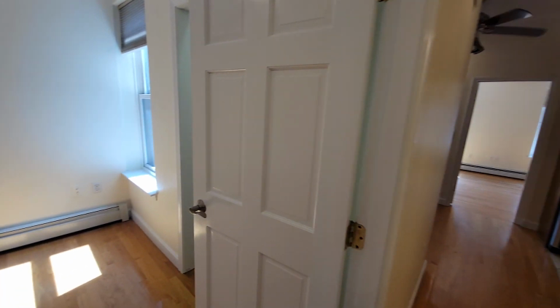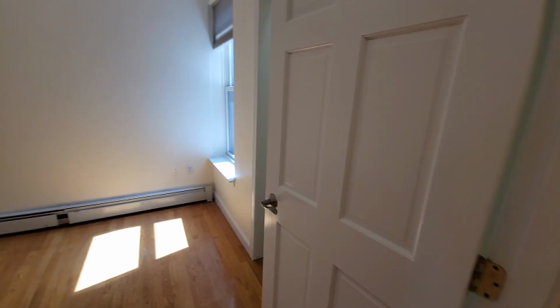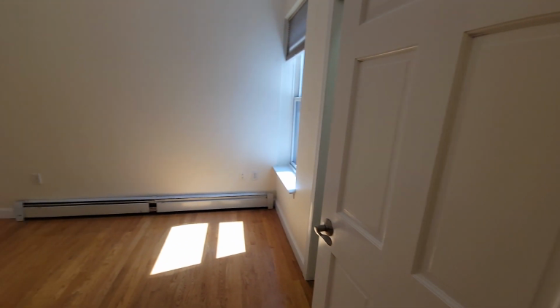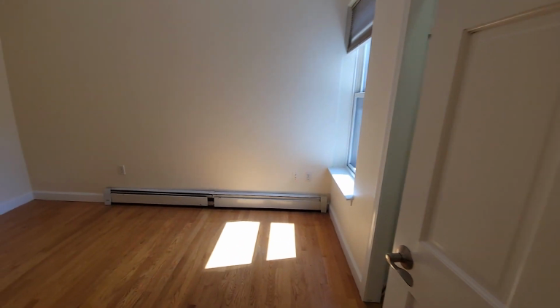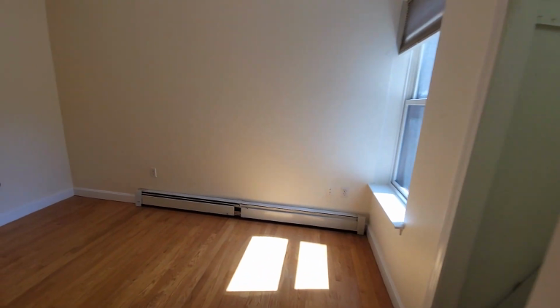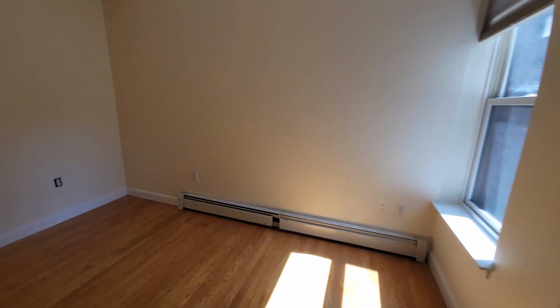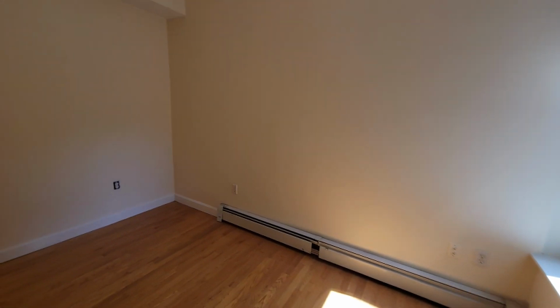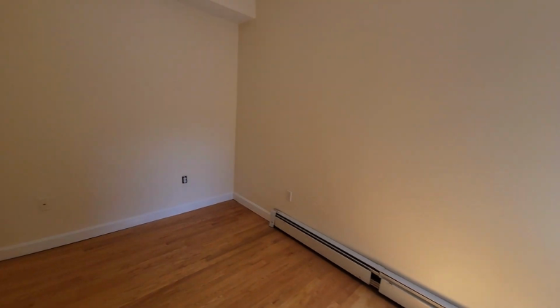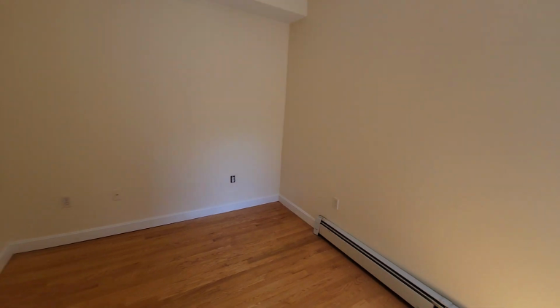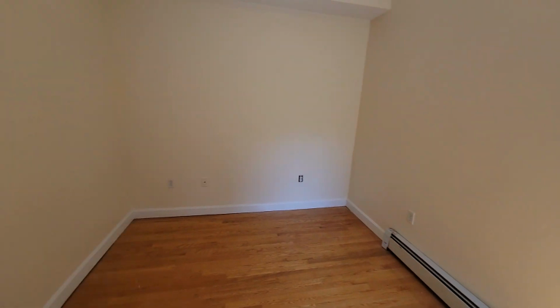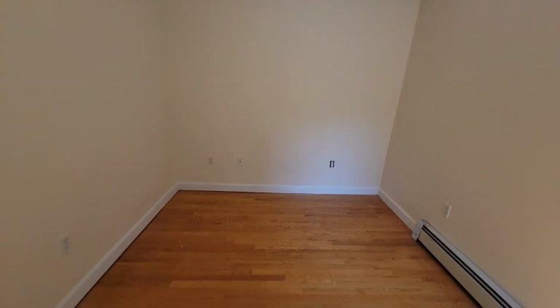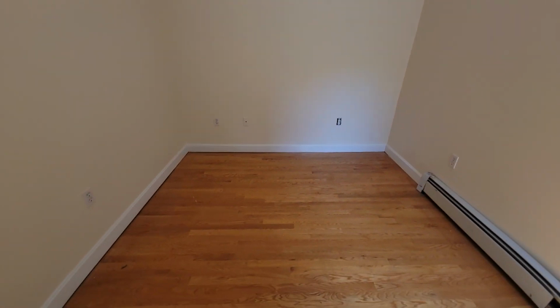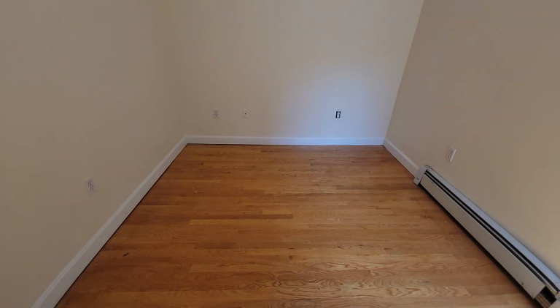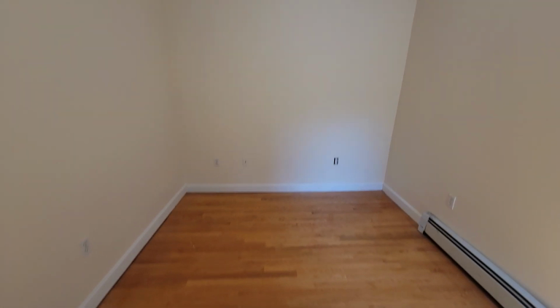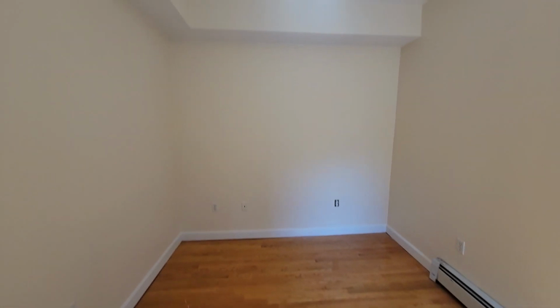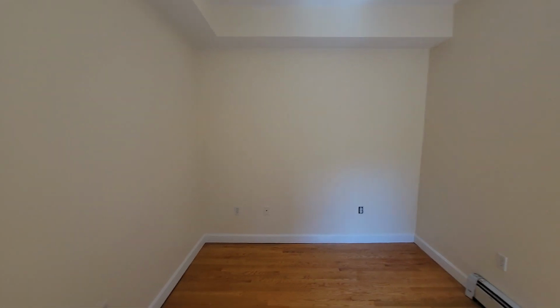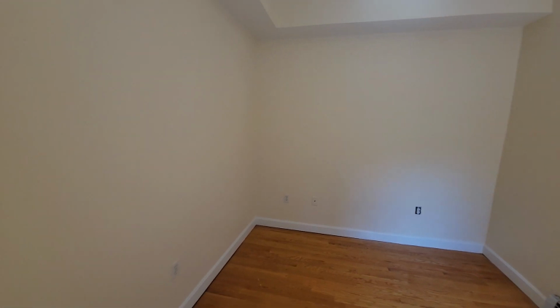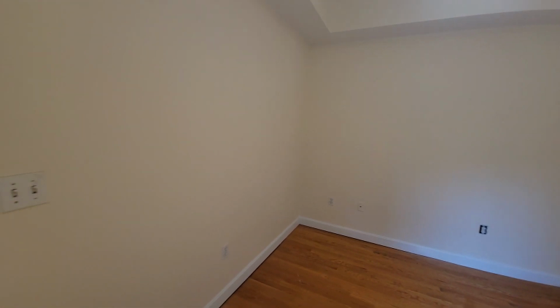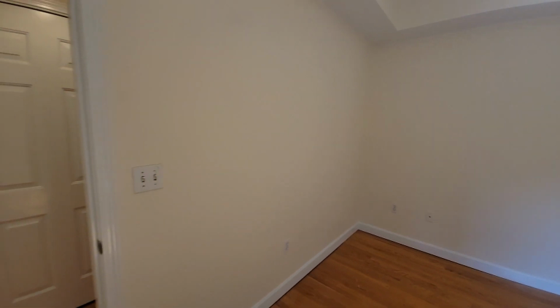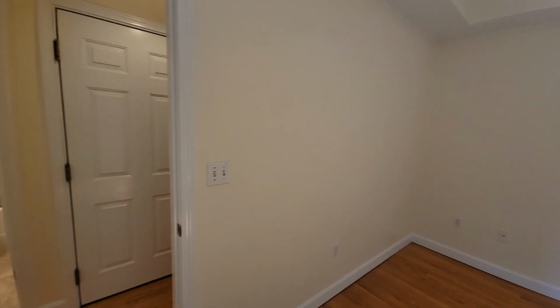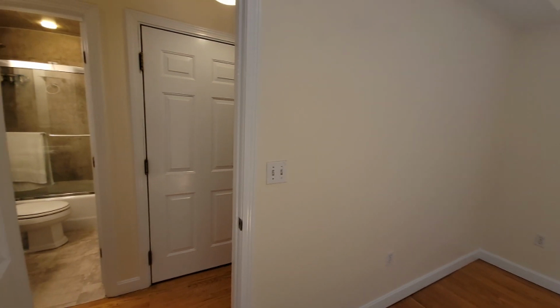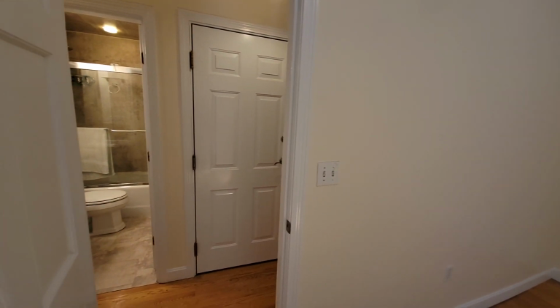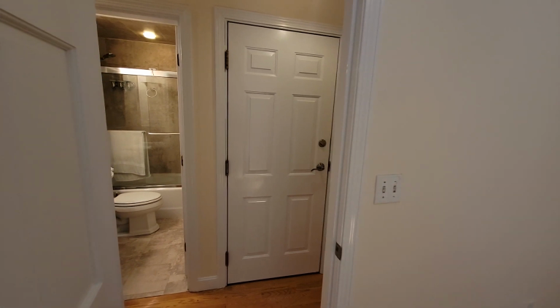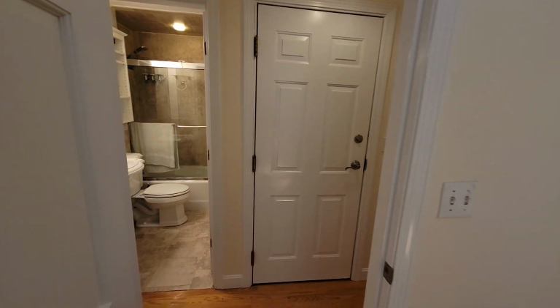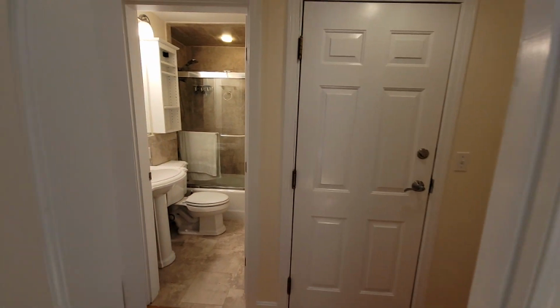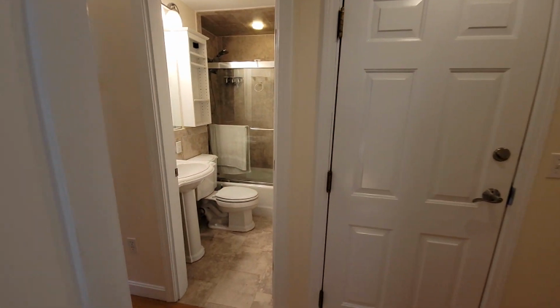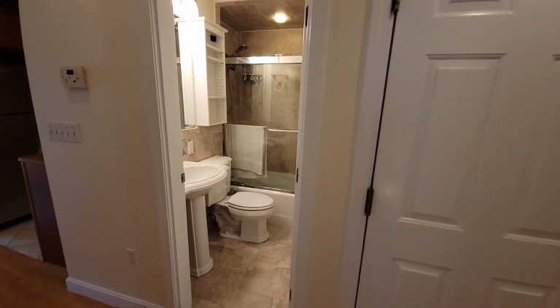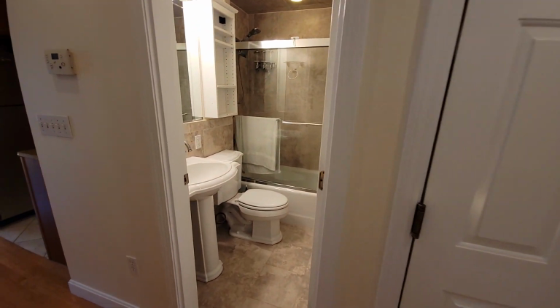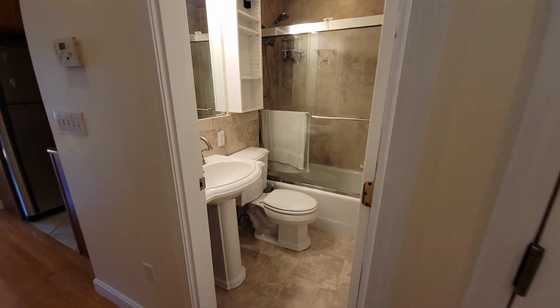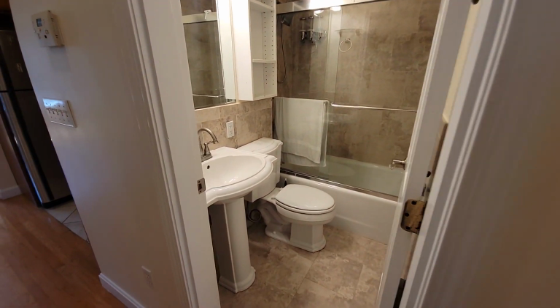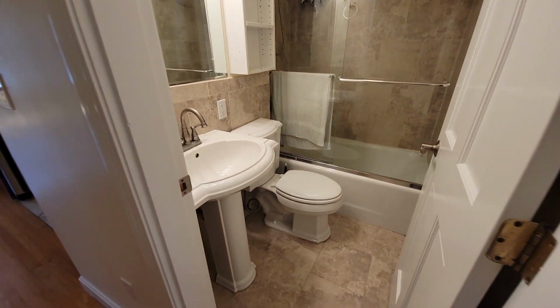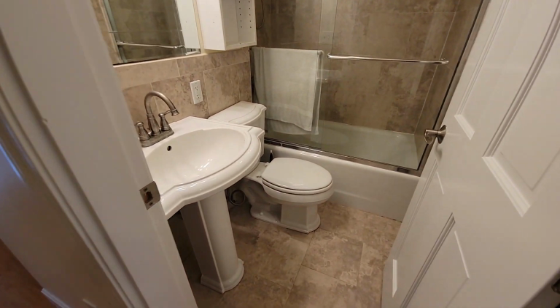The first bedroom is here. This is large enough for a queen-size bed. Nicely renovated bathroom.